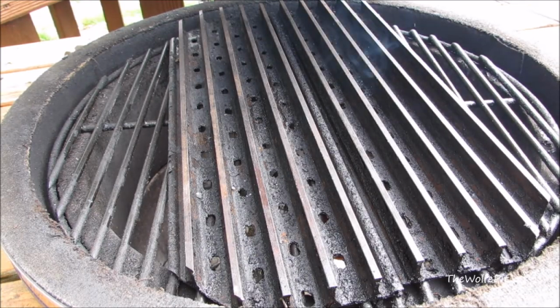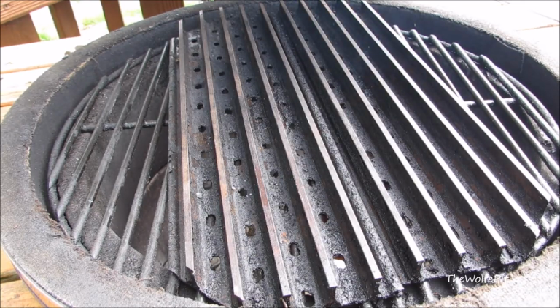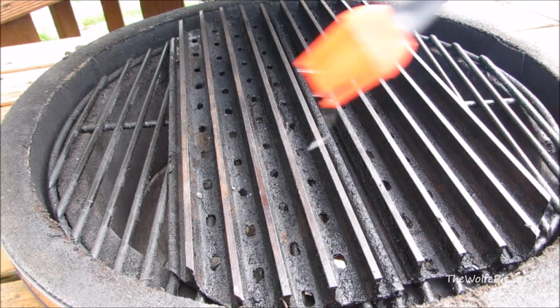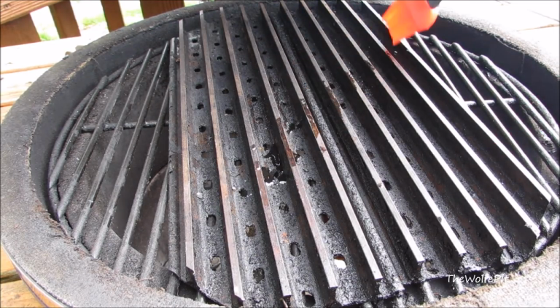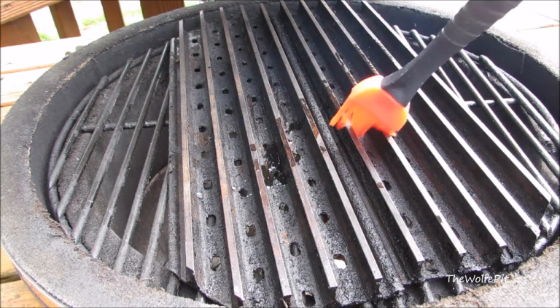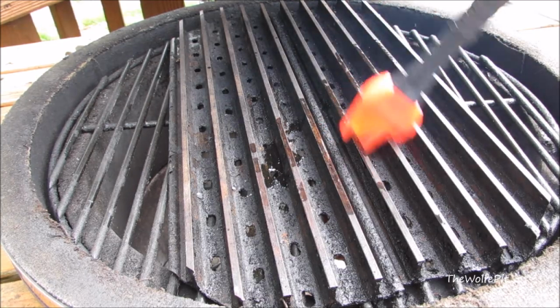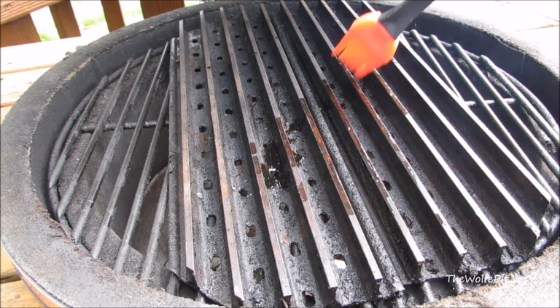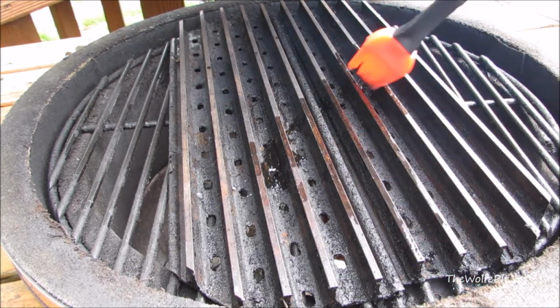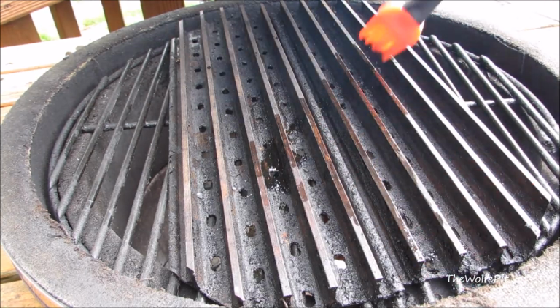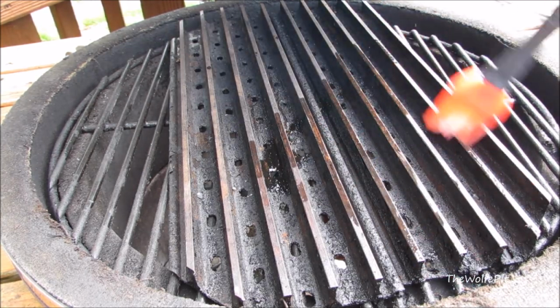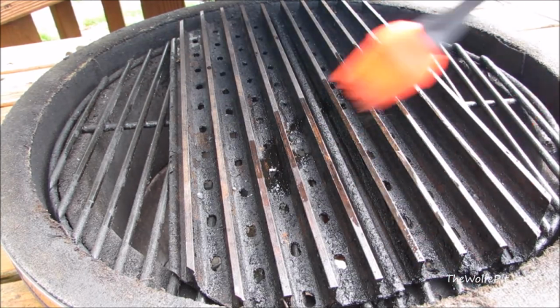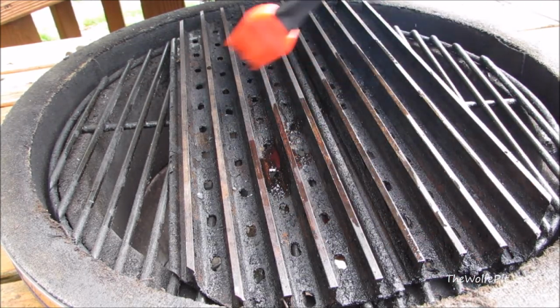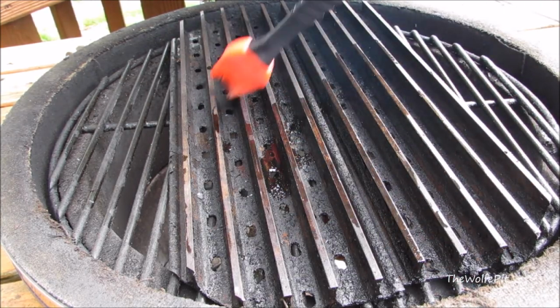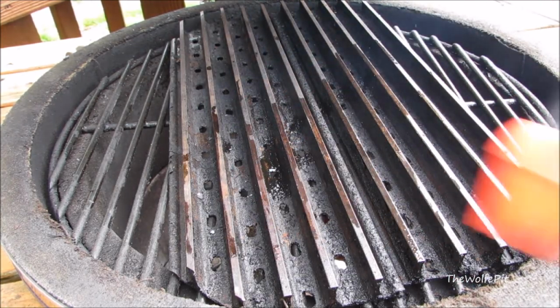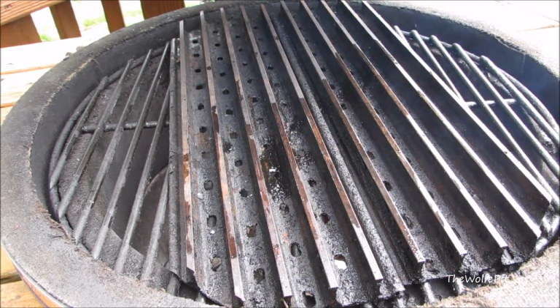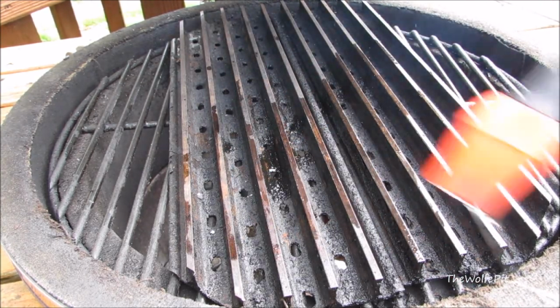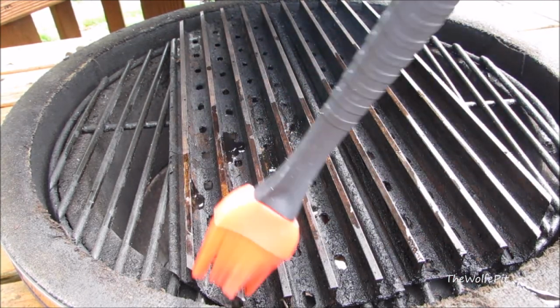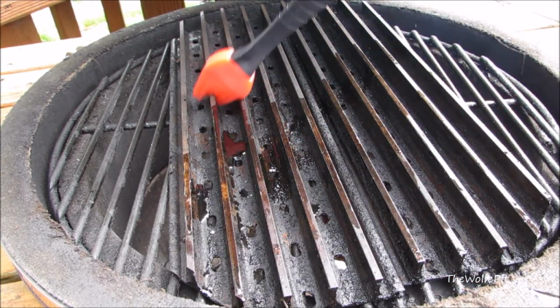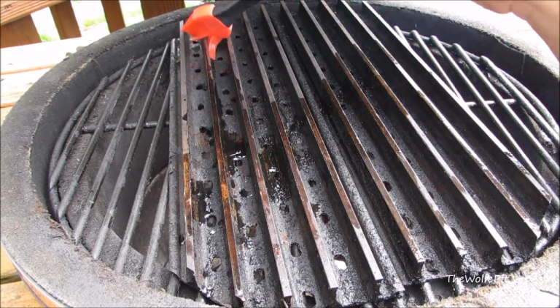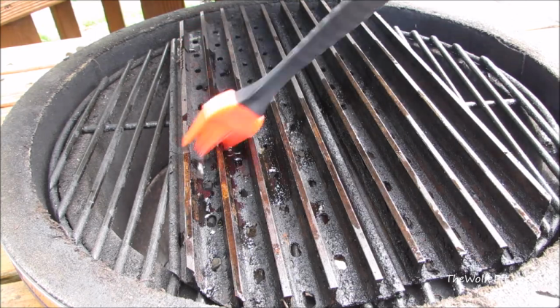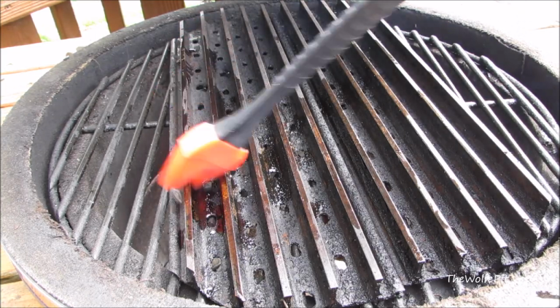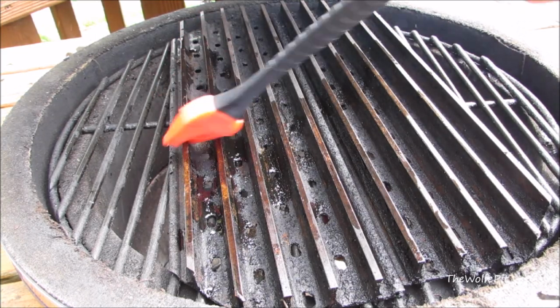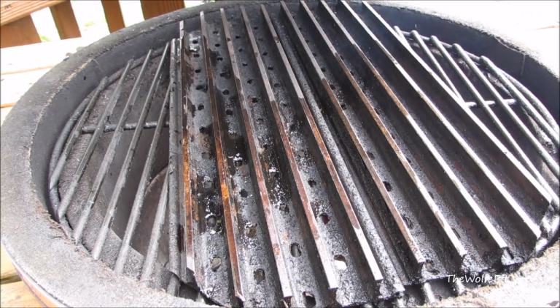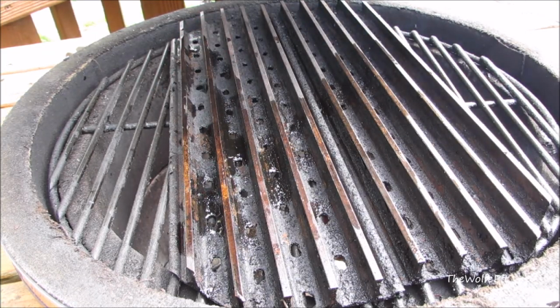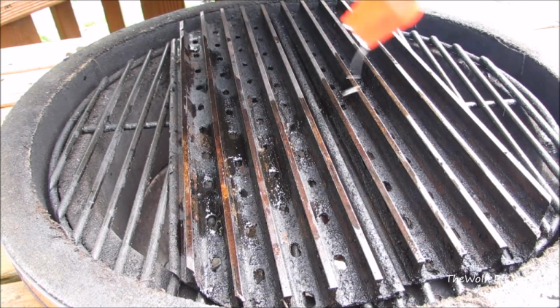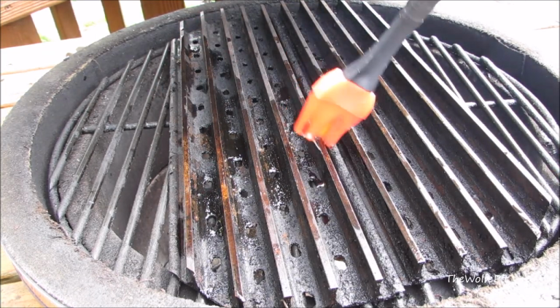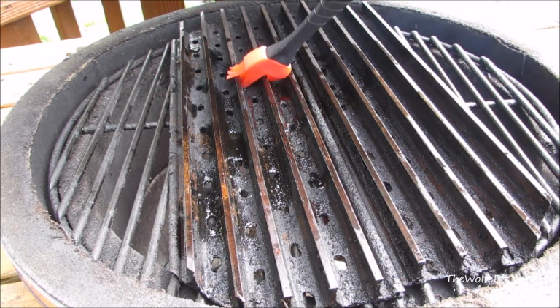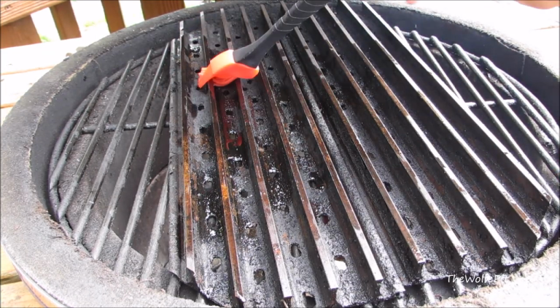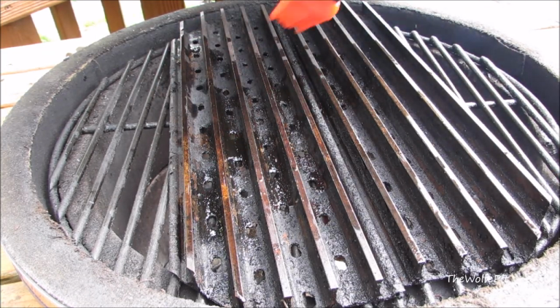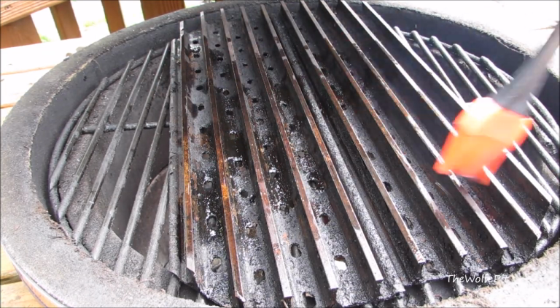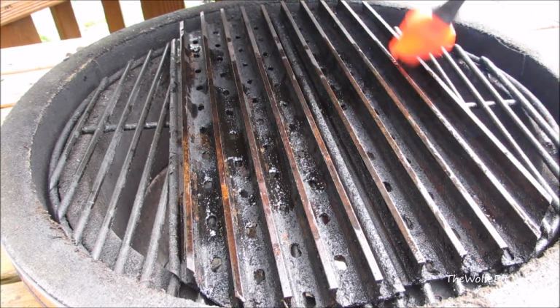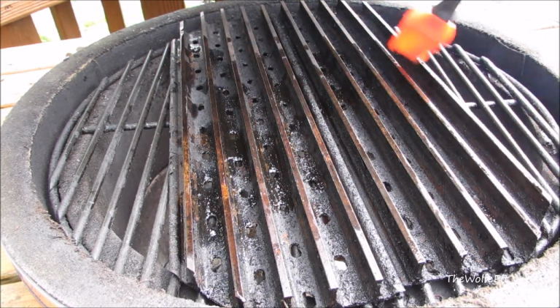My grill is preheated to 400 degrees and set up for direct grilling. In order to prevent the fish from sticking, you want to make sure your grates are clean, hot, and well oiled.